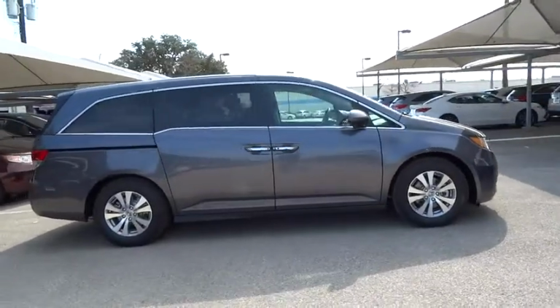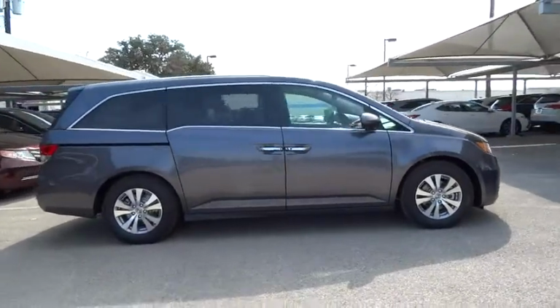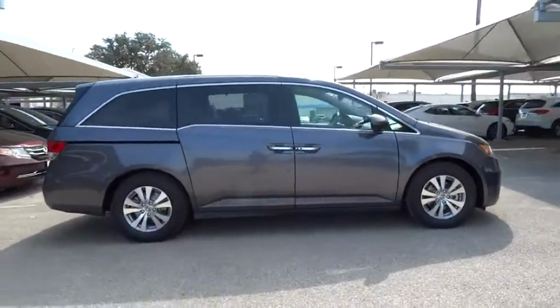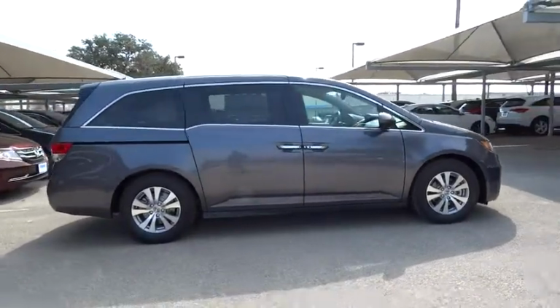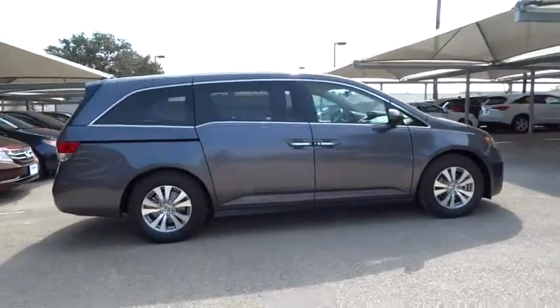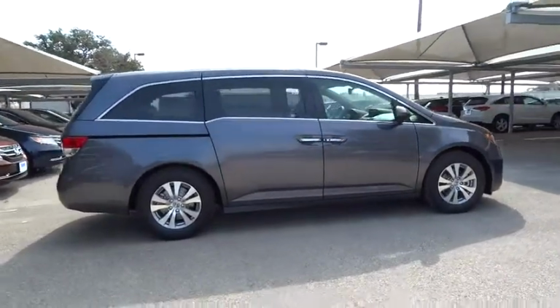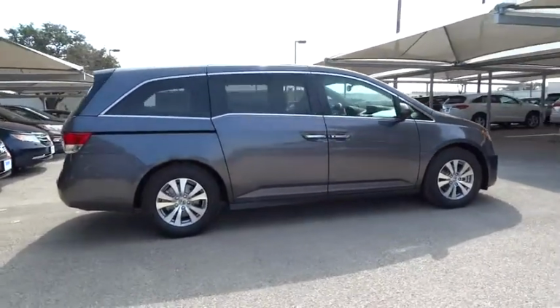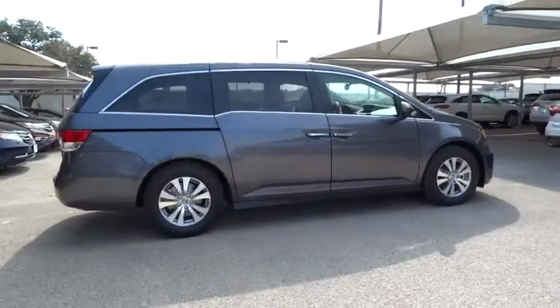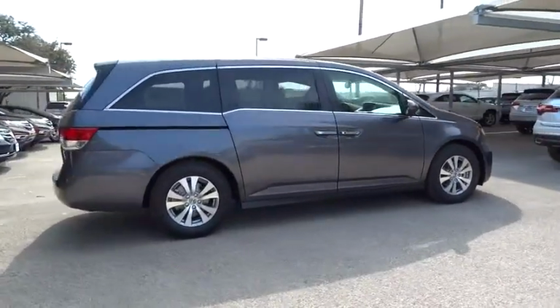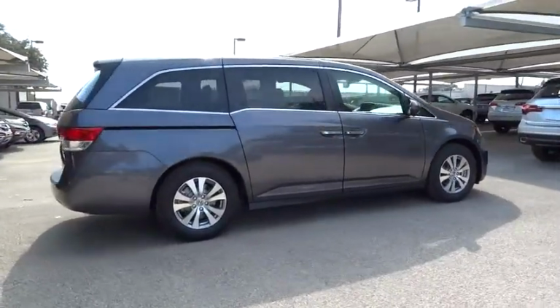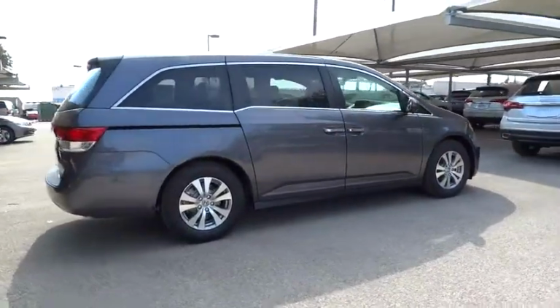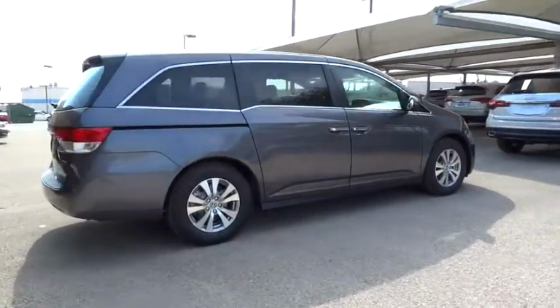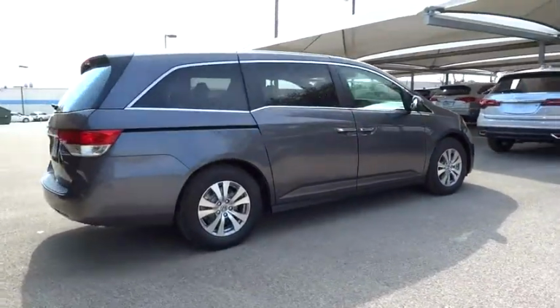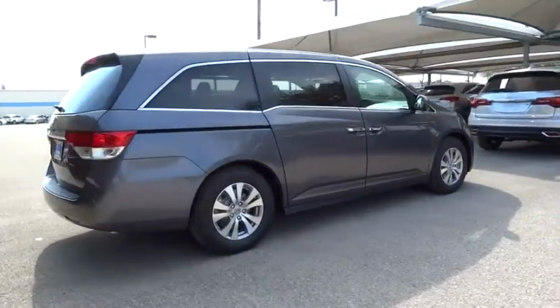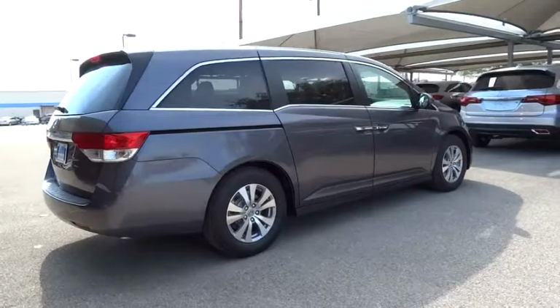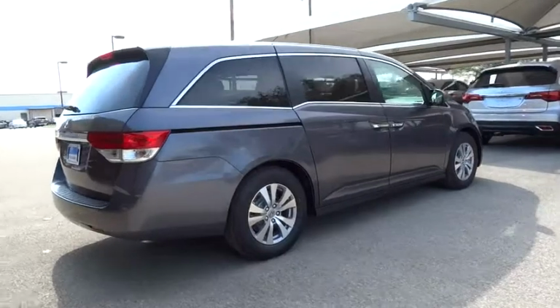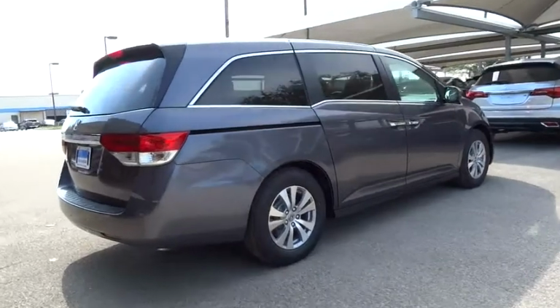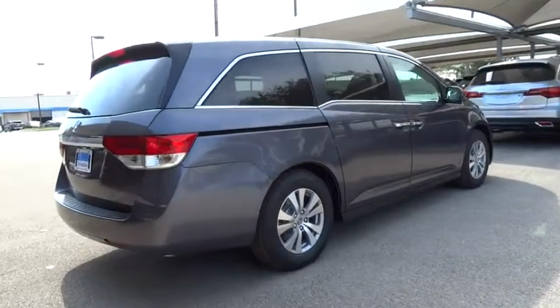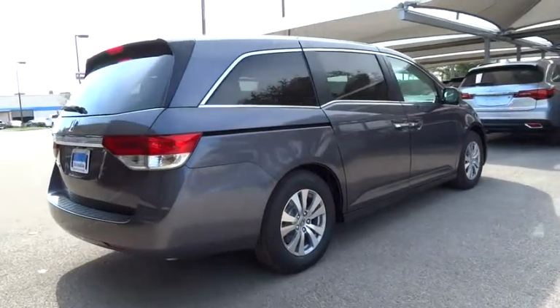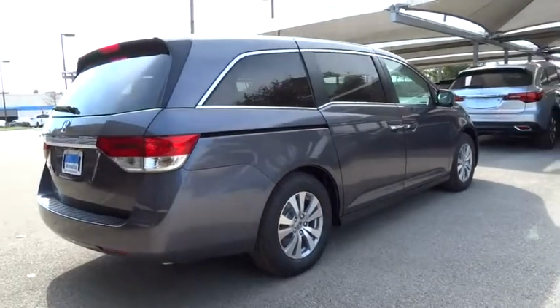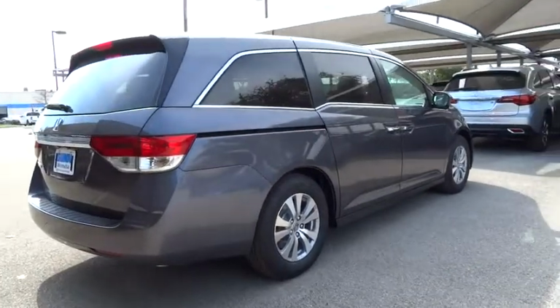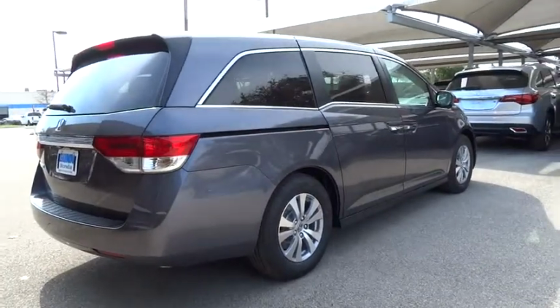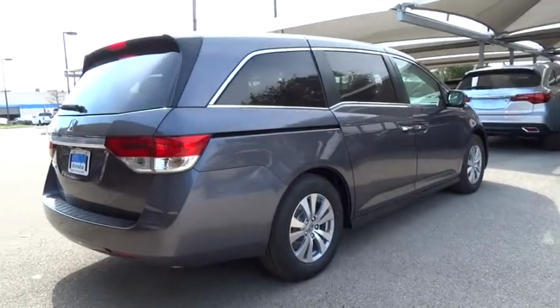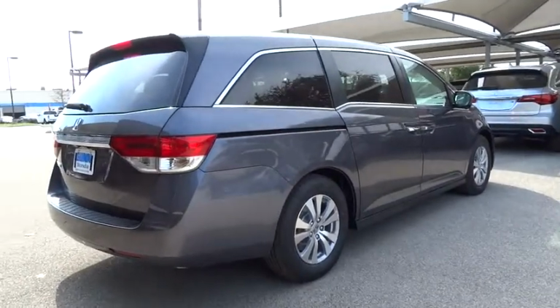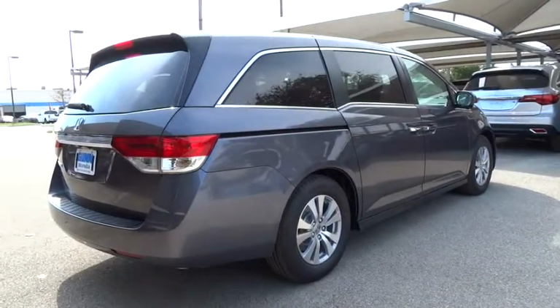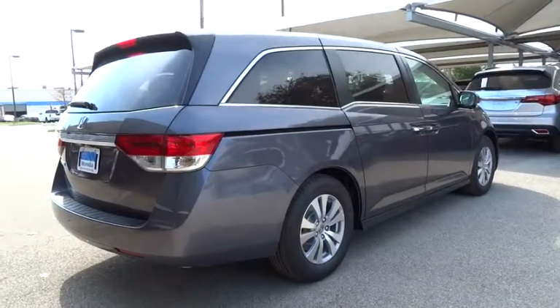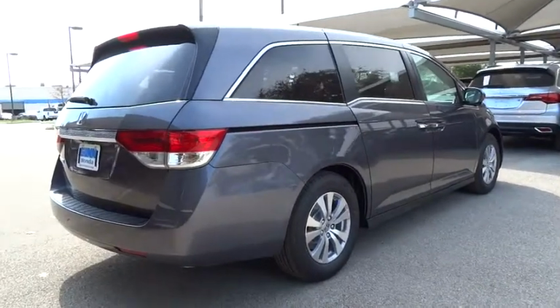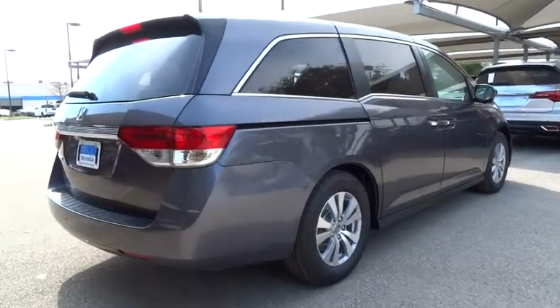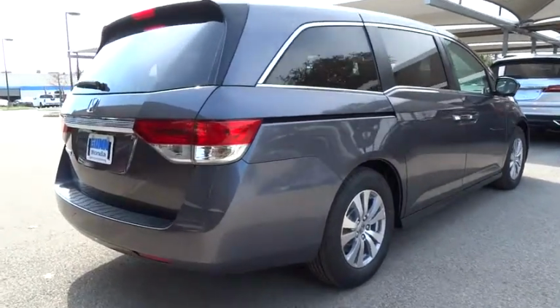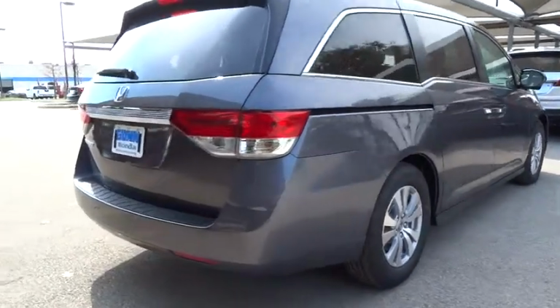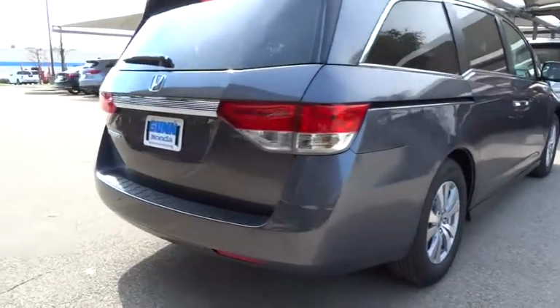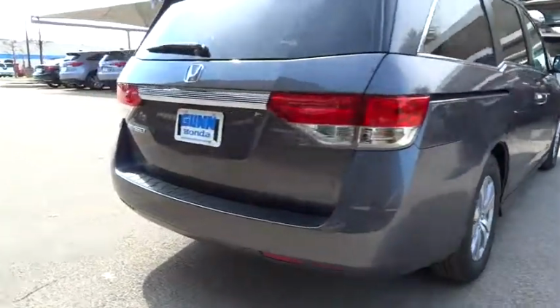Stability control, traction control, anti-lock braking system, power passenger seat, steering wheel audio controls, power lift gate.